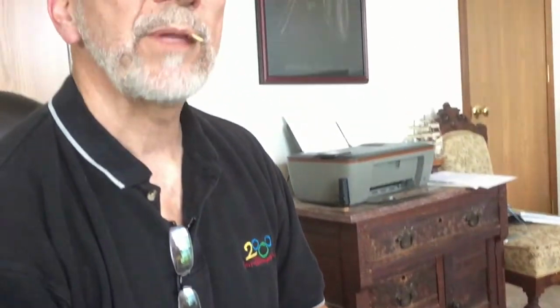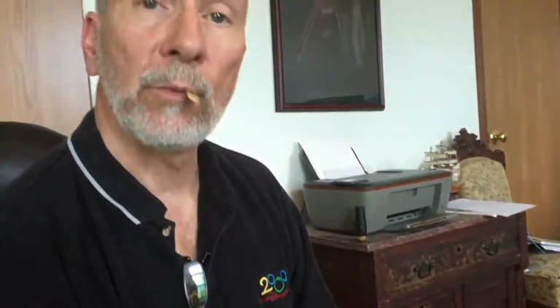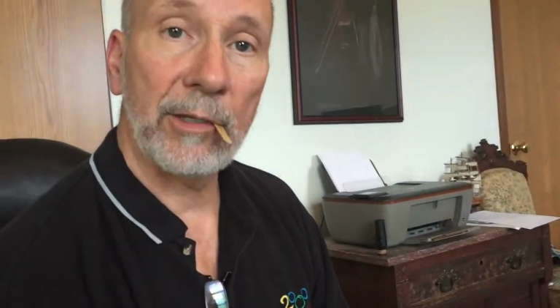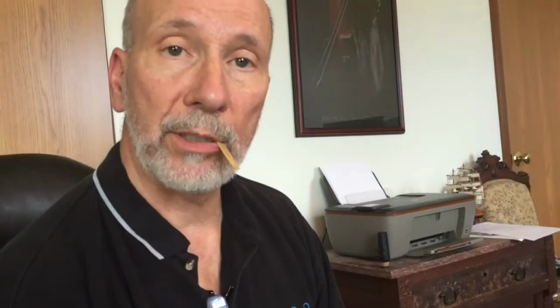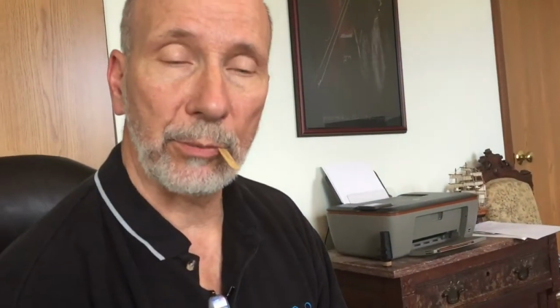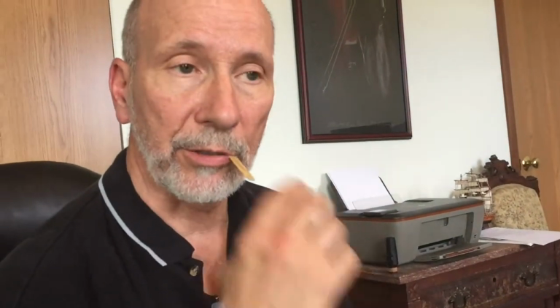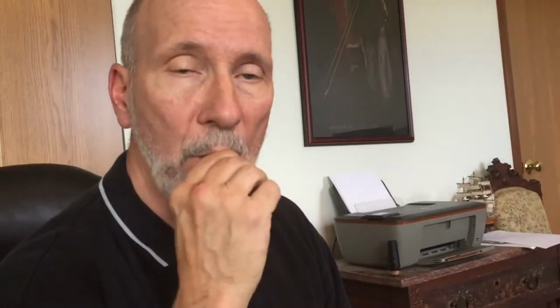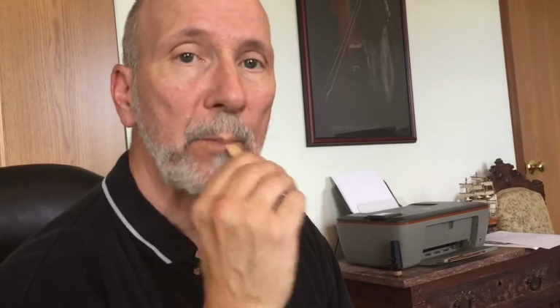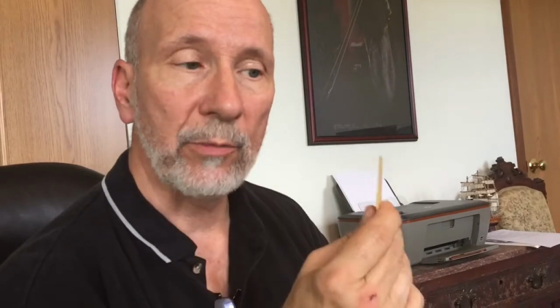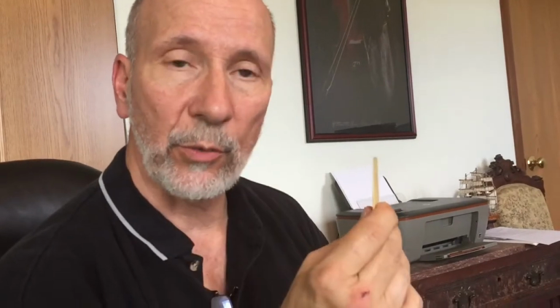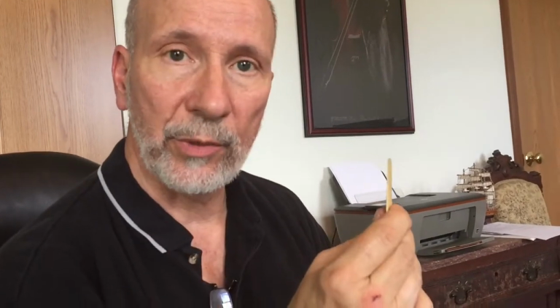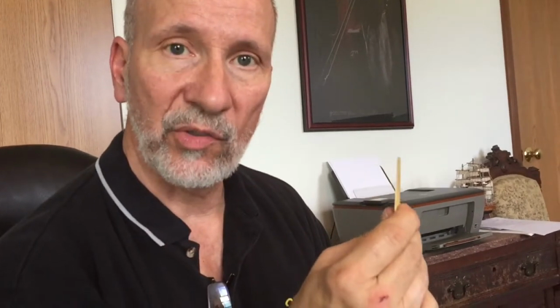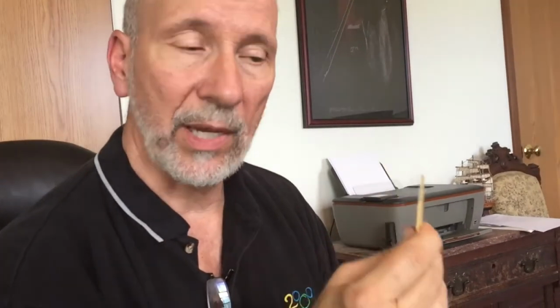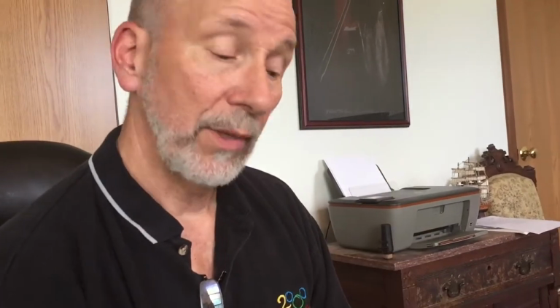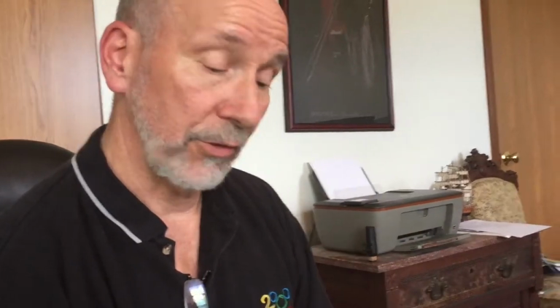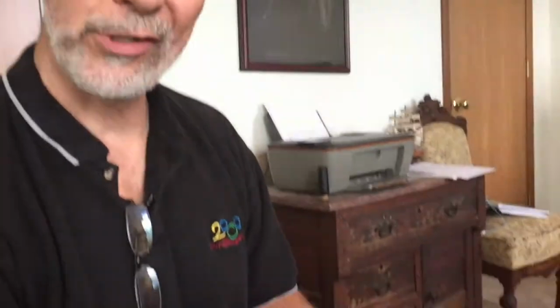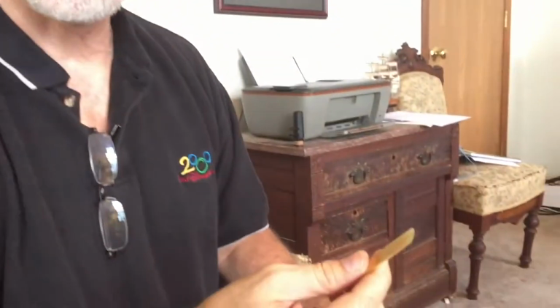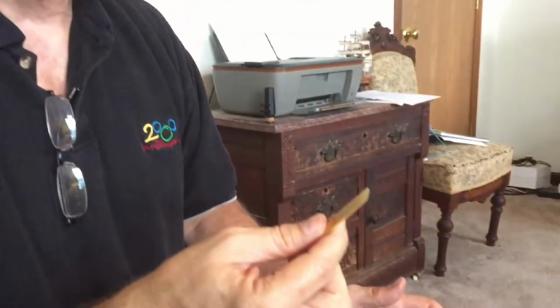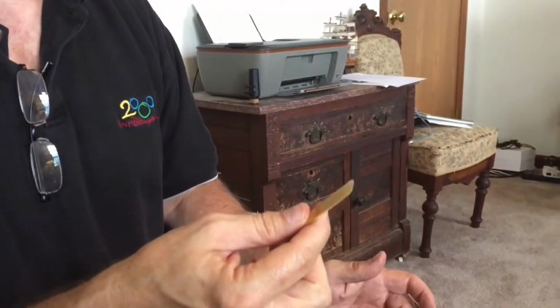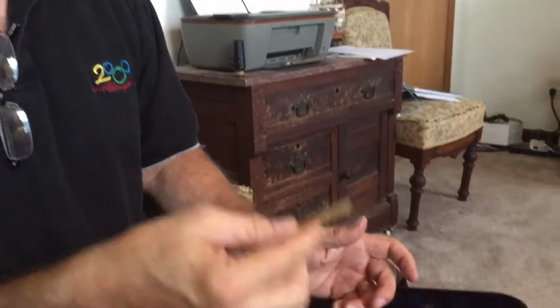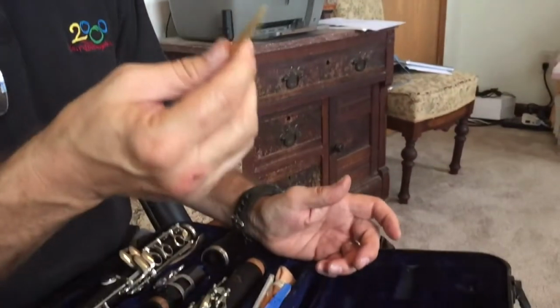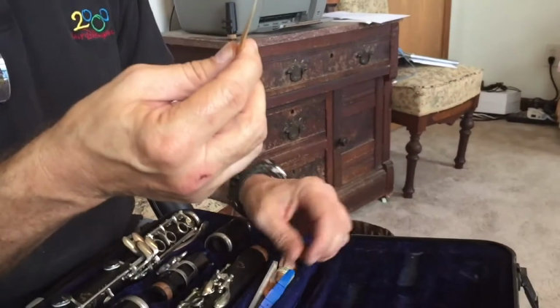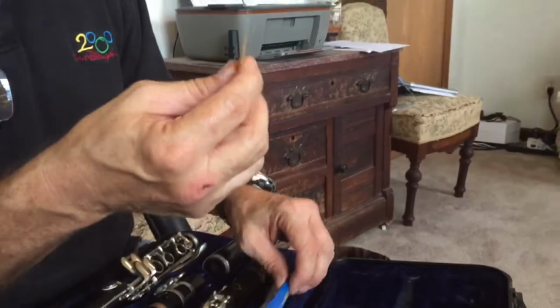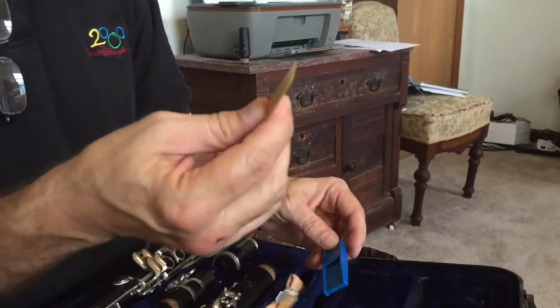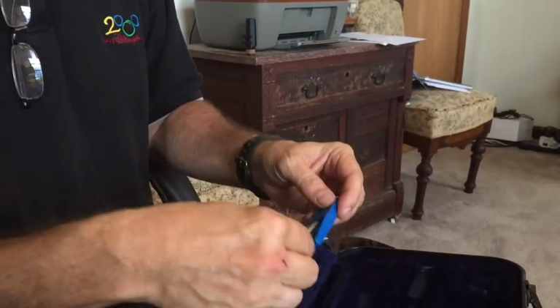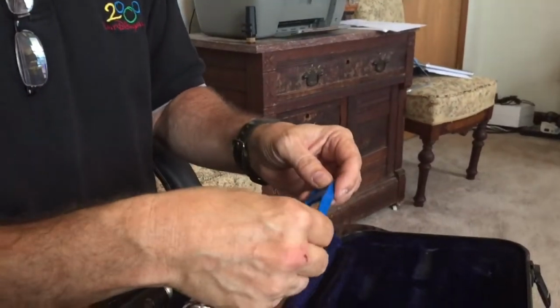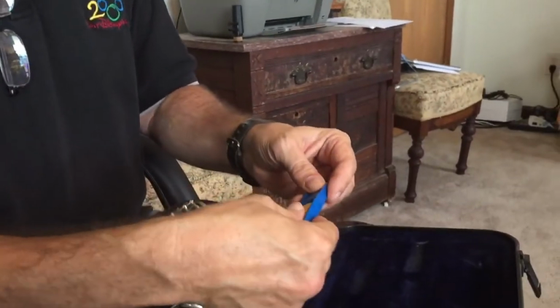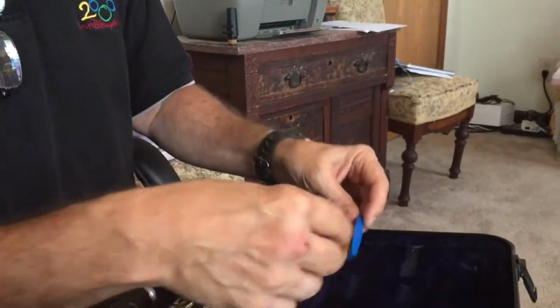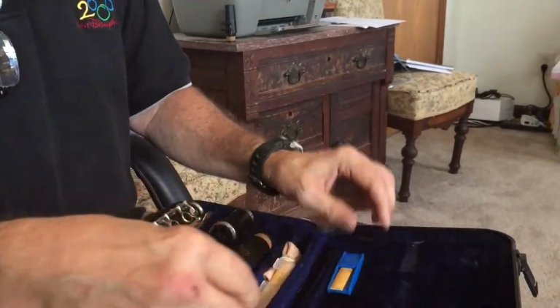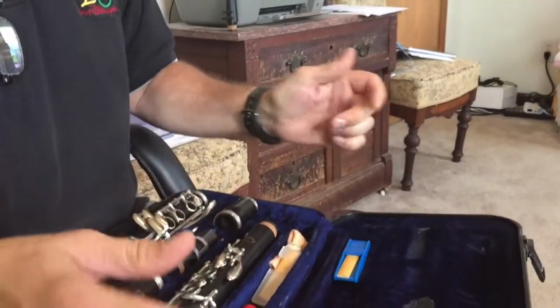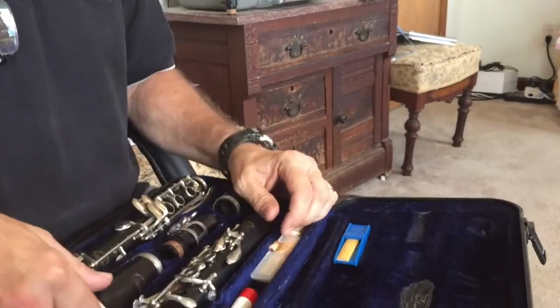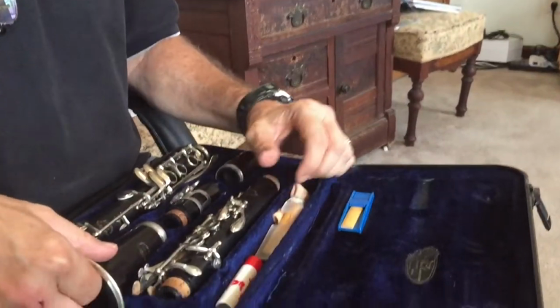While you're putting the instrument together you can be soaking the reed at the same time. Just so you can understand what I'm saying better, I'll pretend that it's already soaked, so we'll put that away.